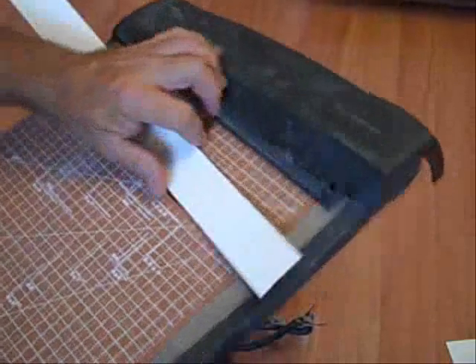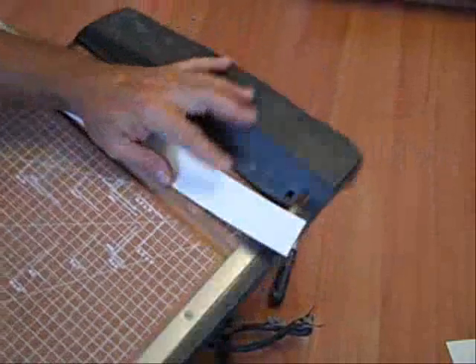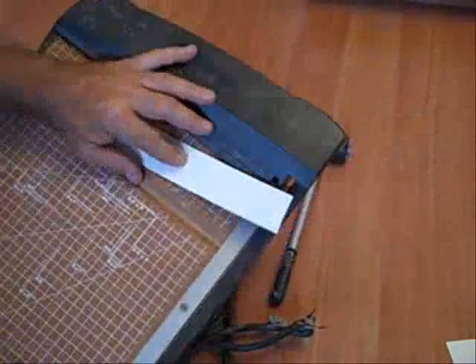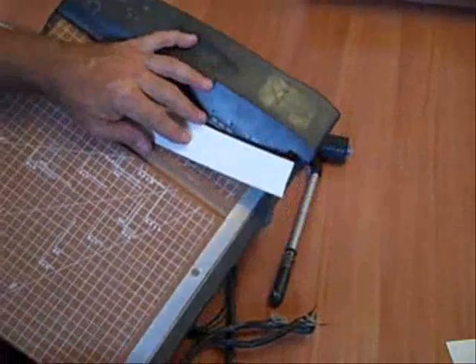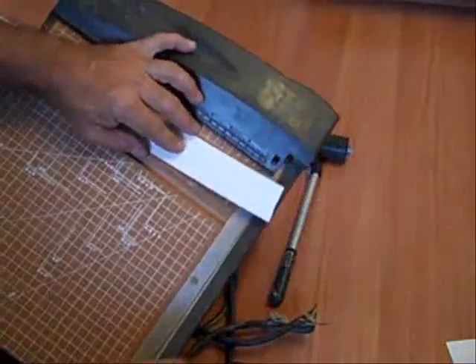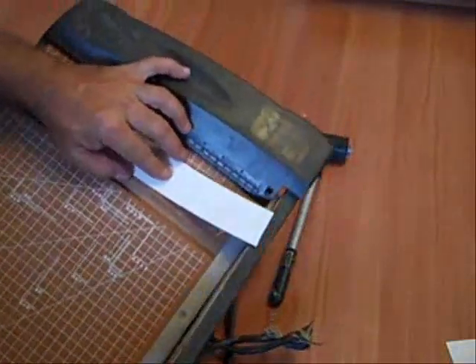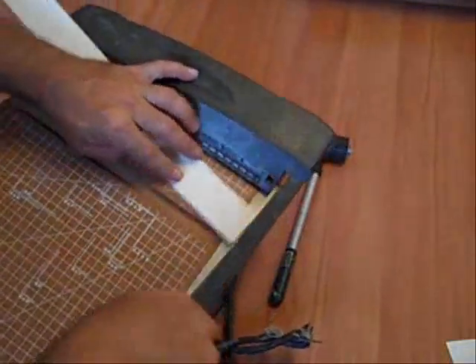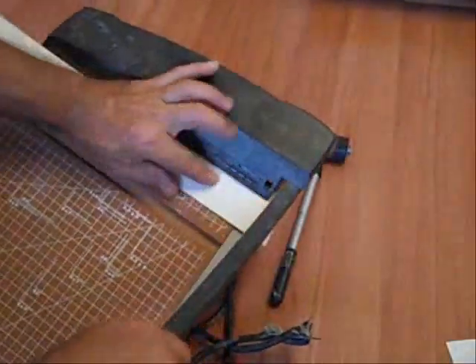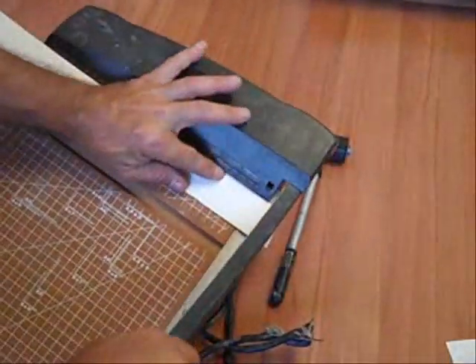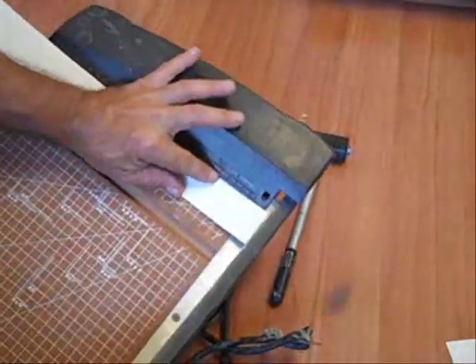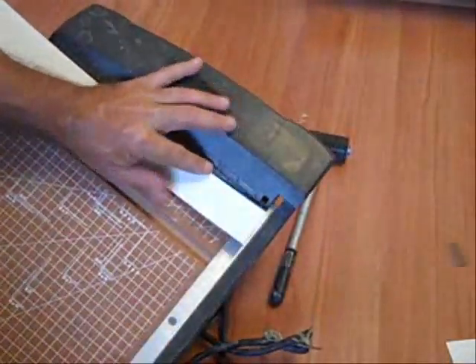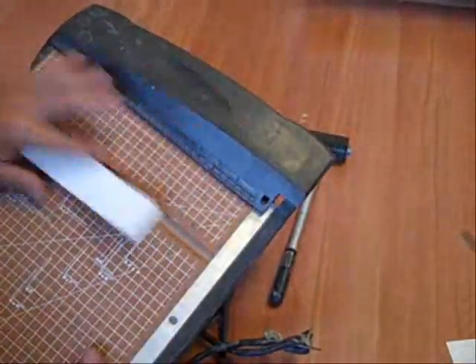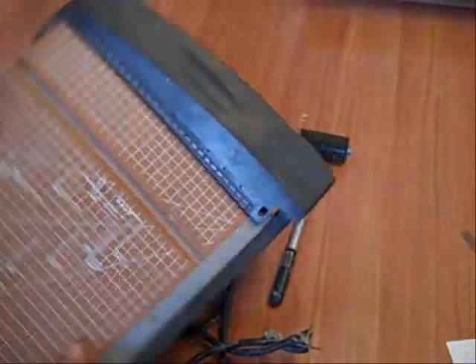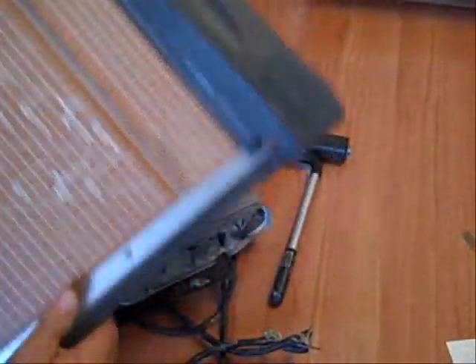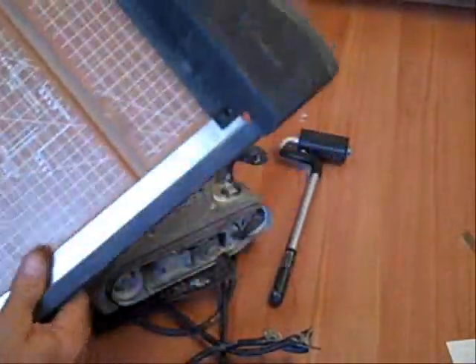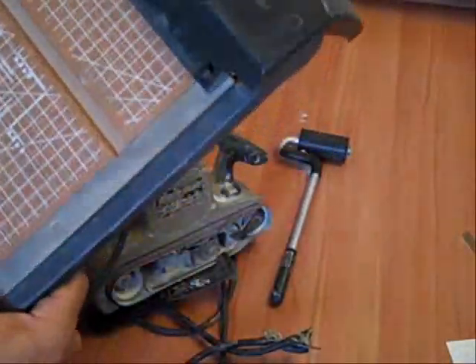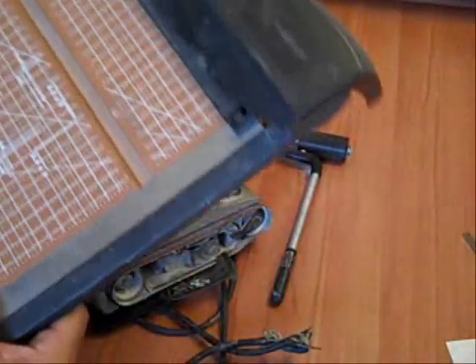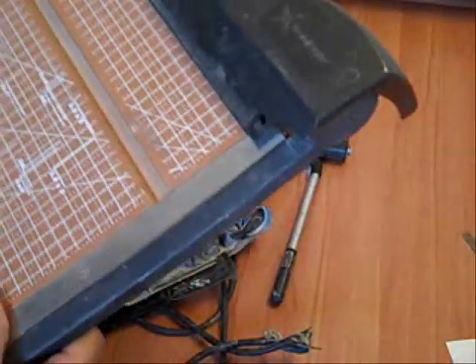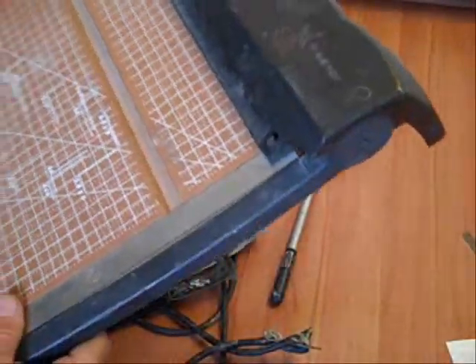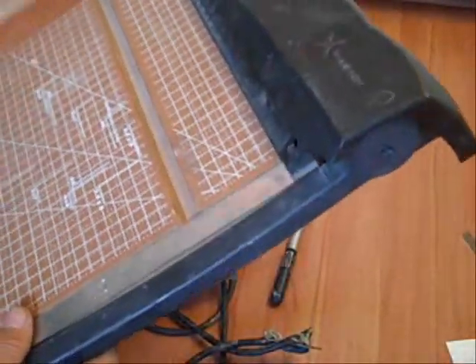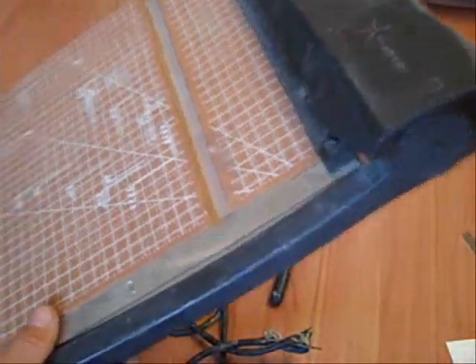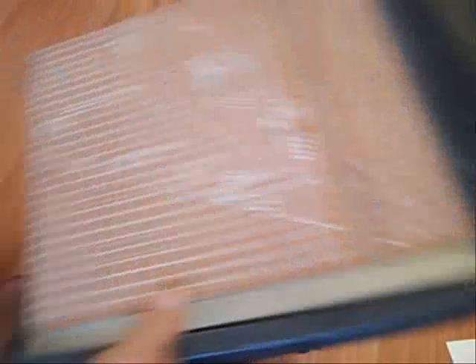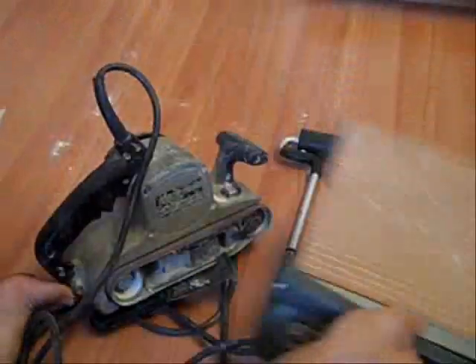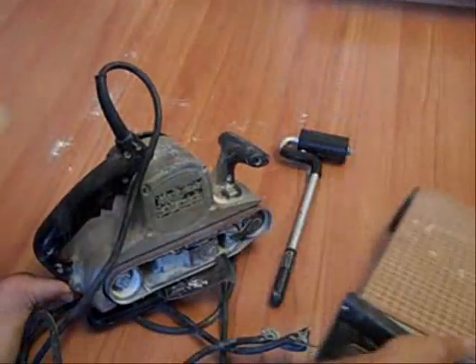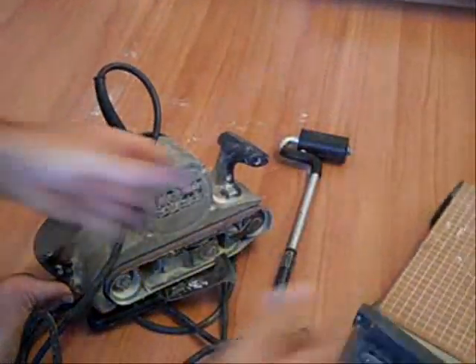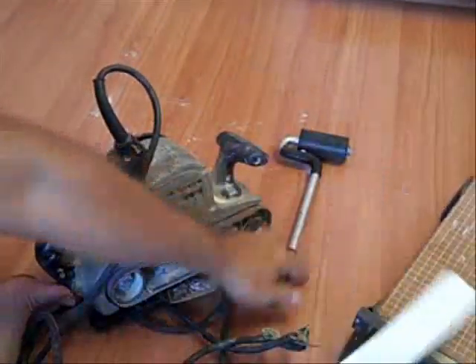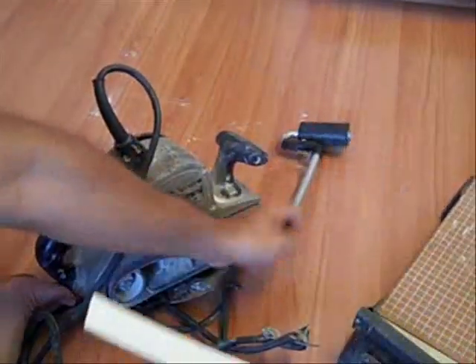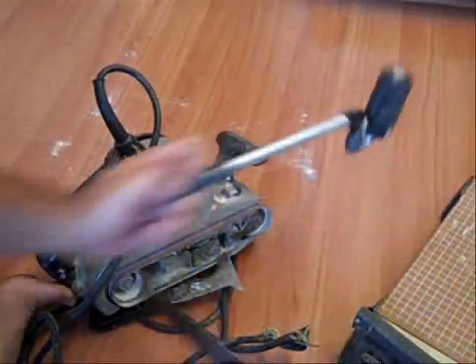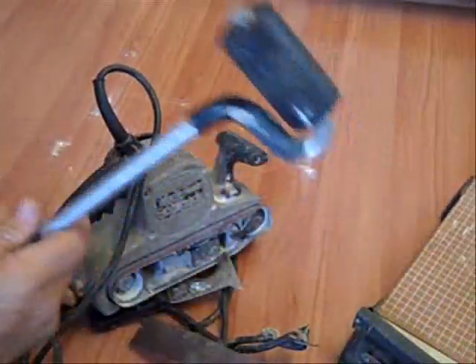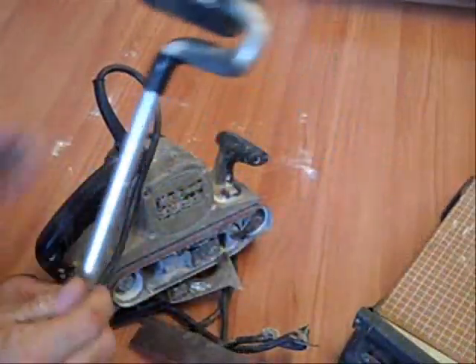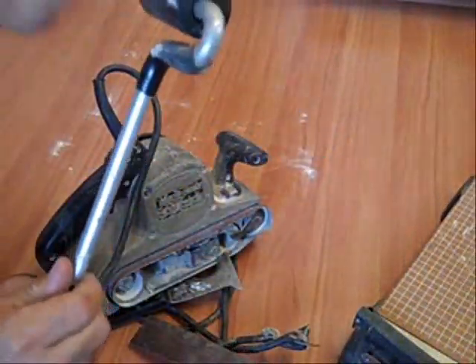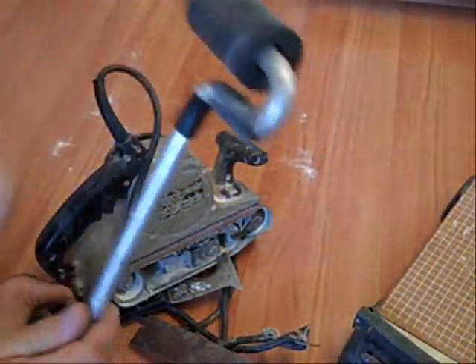A paper cutter is great for squaring off the ends of your plastic laminate — they work really well for doing that. You can get these at the office supply store.